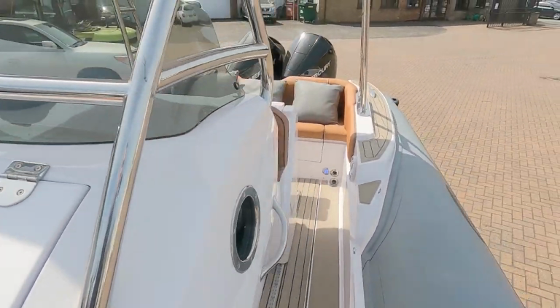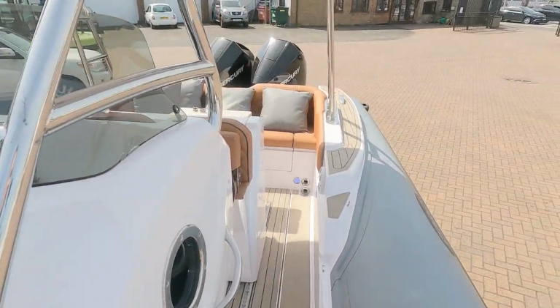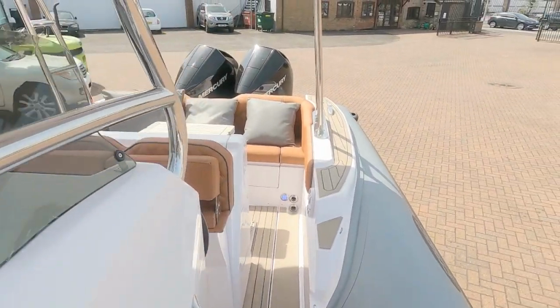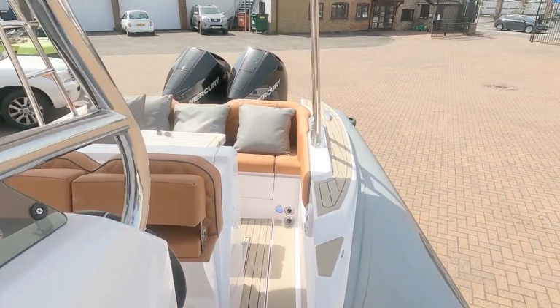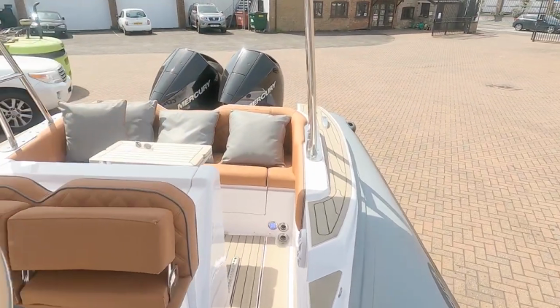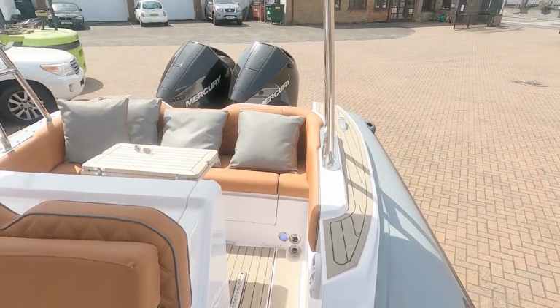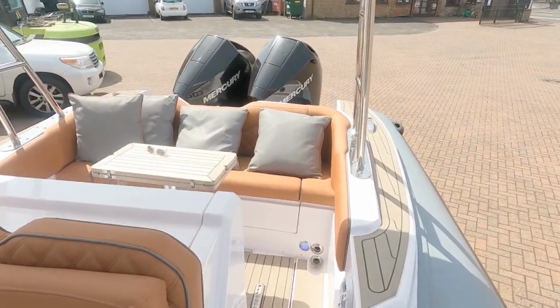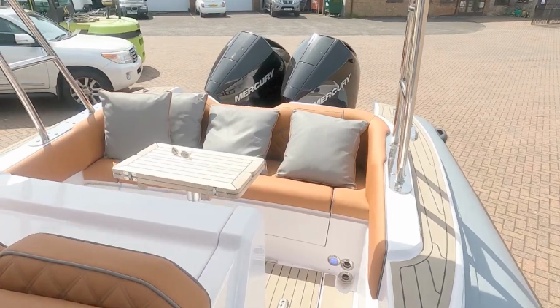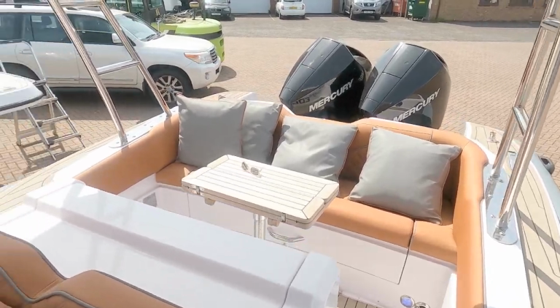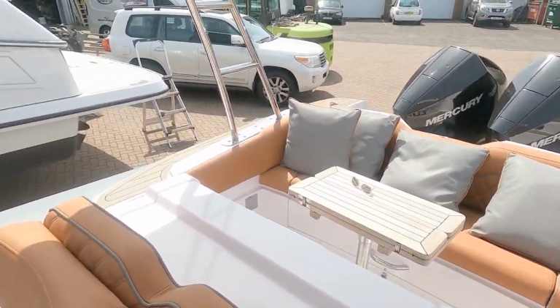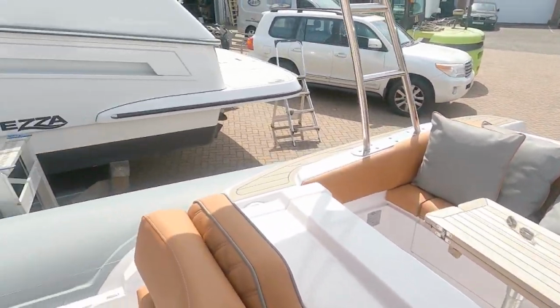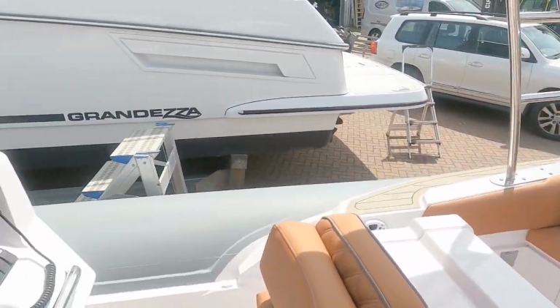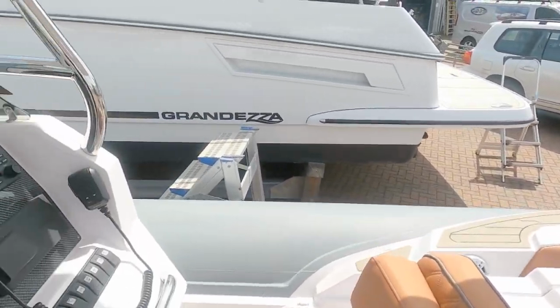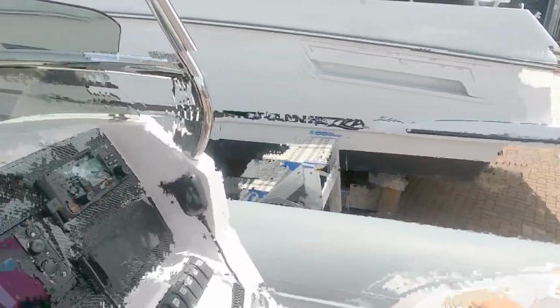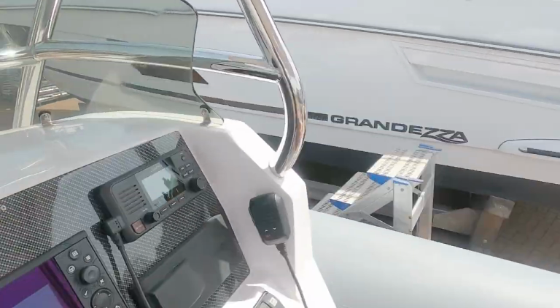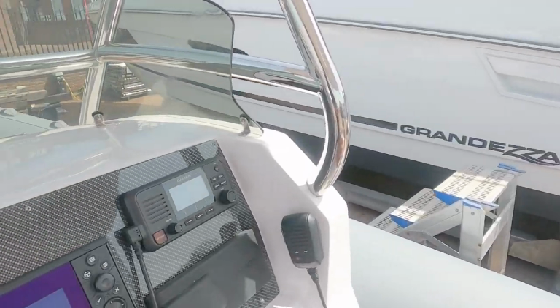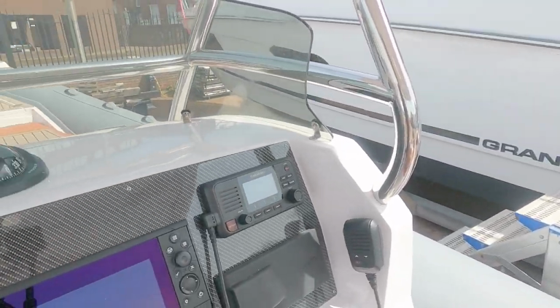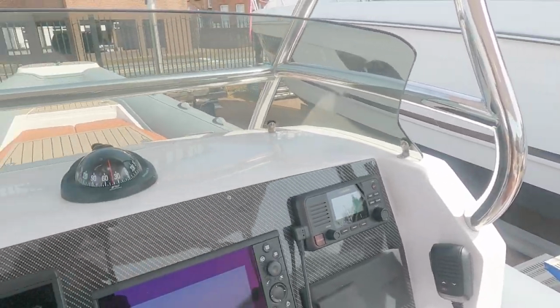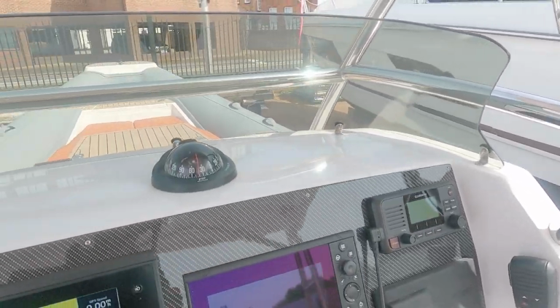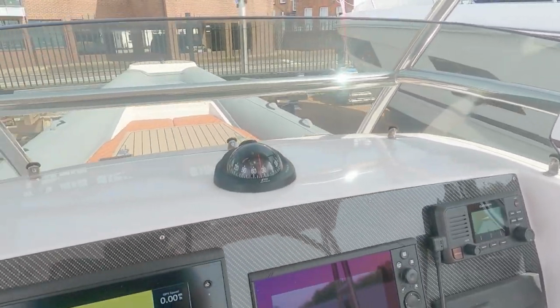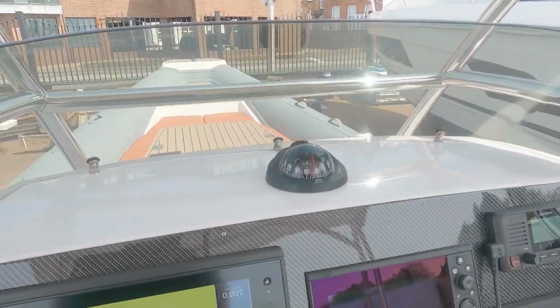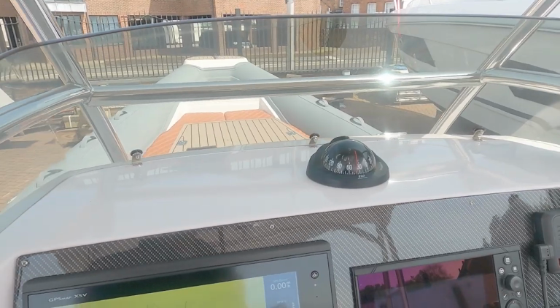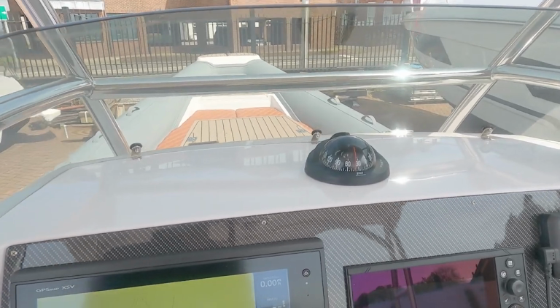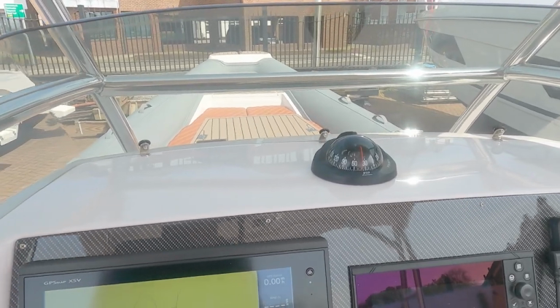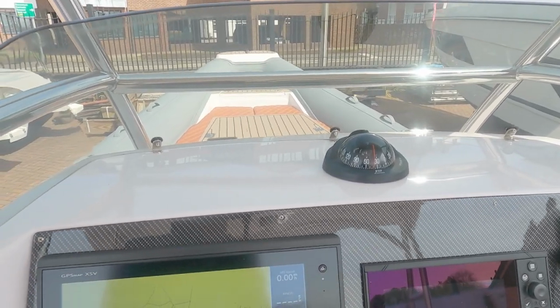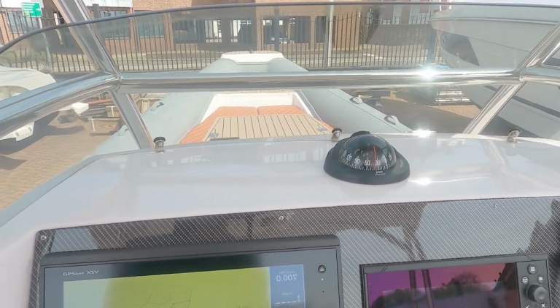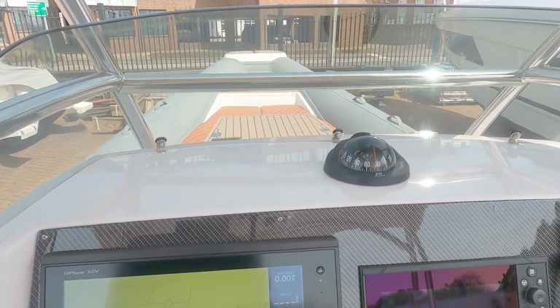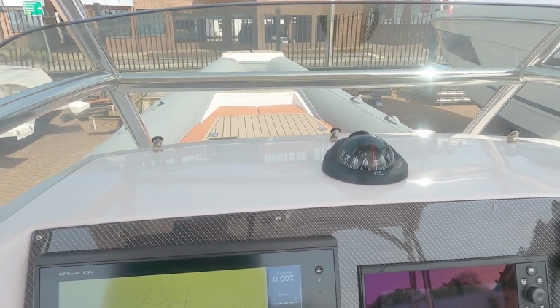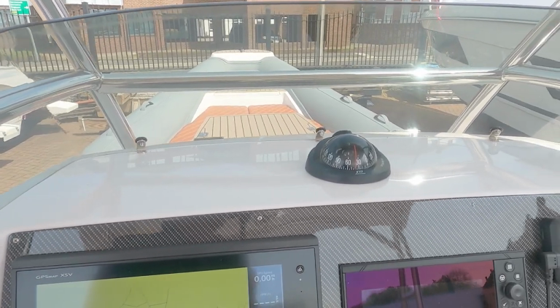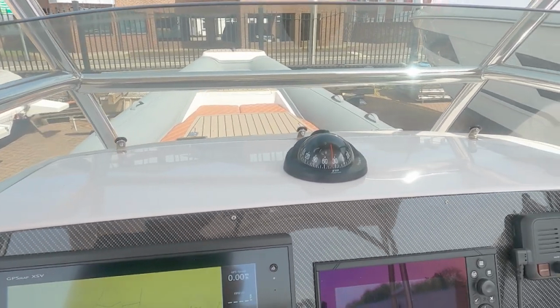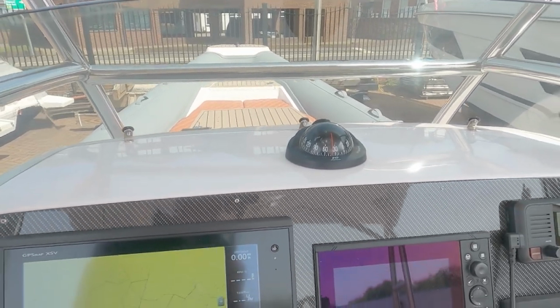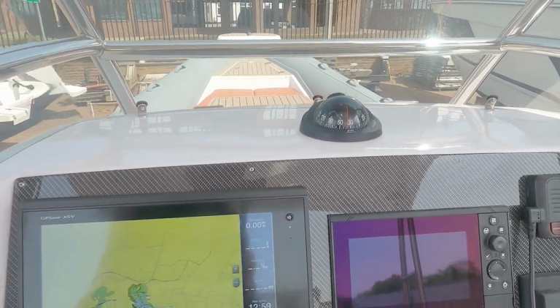So there you go — that is a Stinger nine-metre RIB. I hope you've enjoyed the tour. Do please subscribe, thank you for watching, and I look forward to seeing you next time.